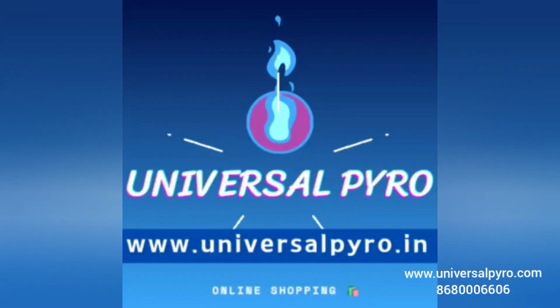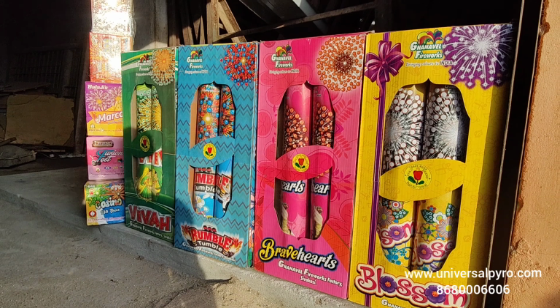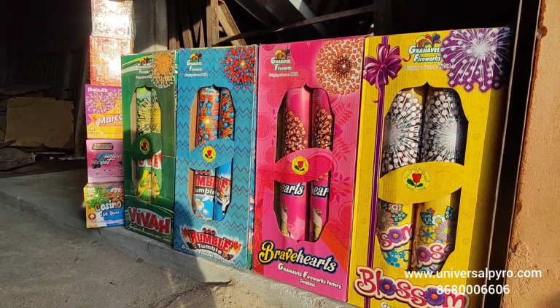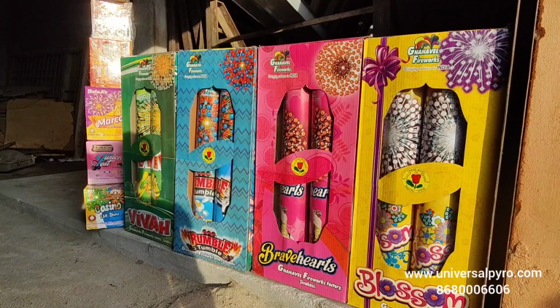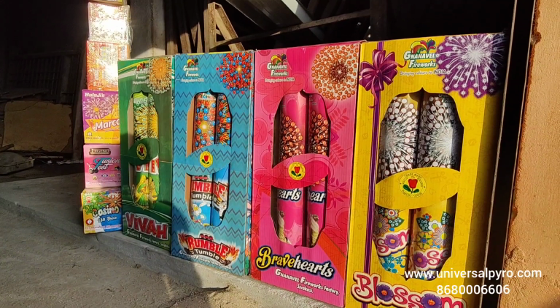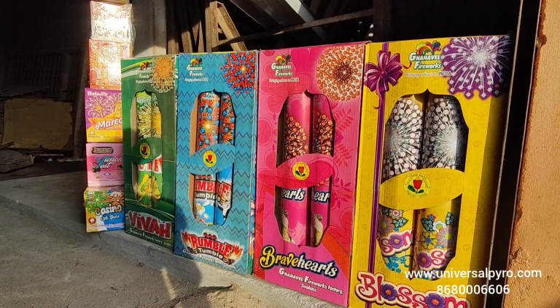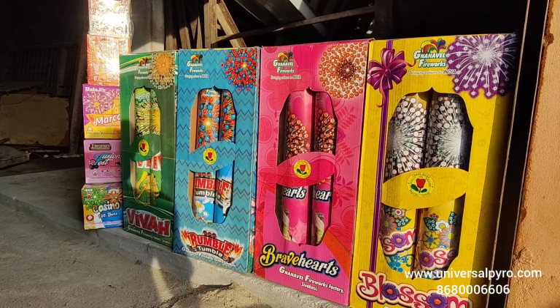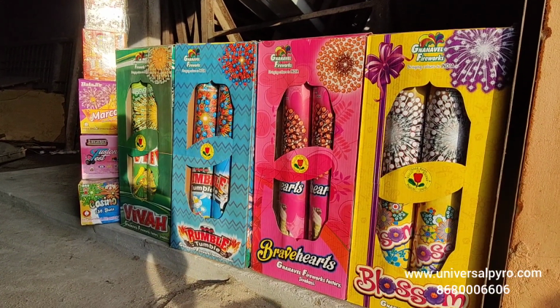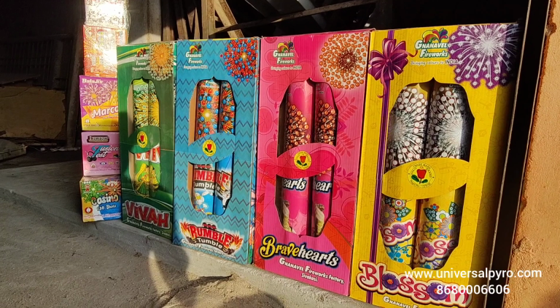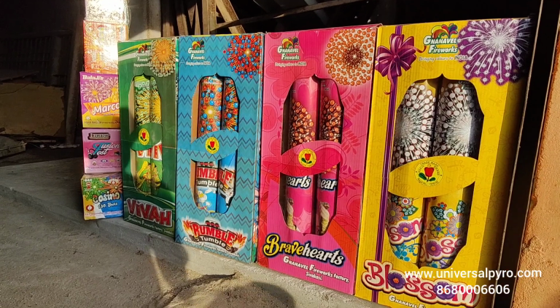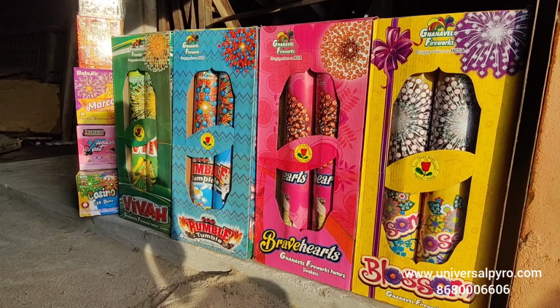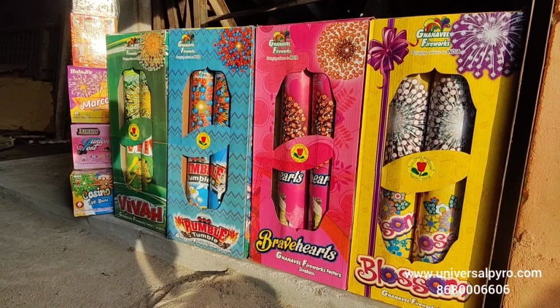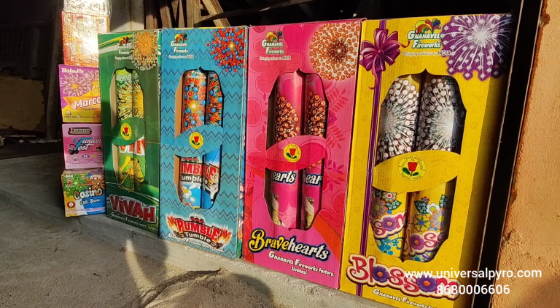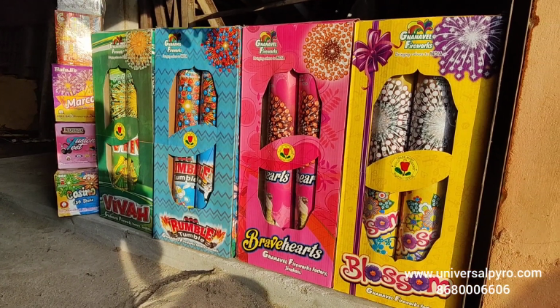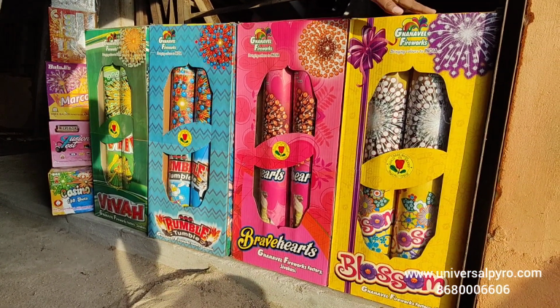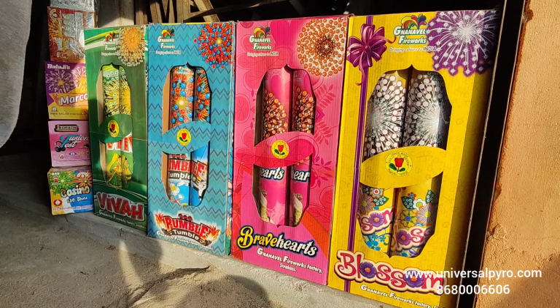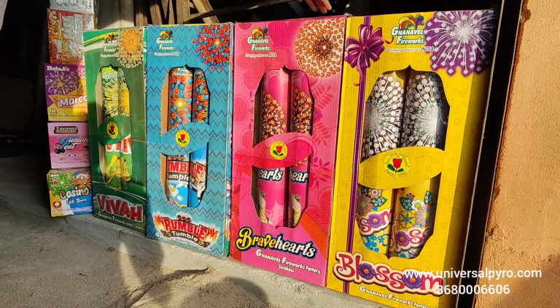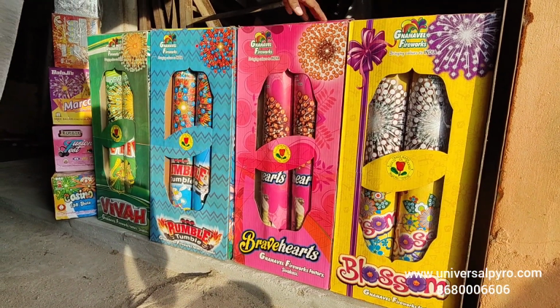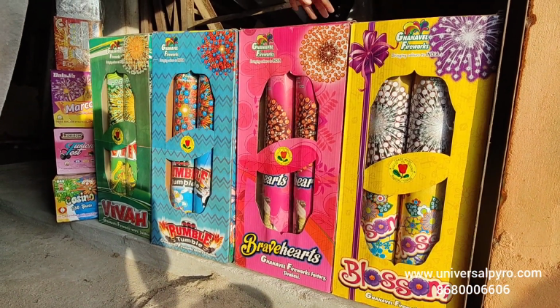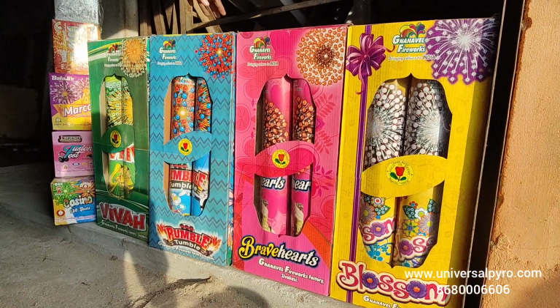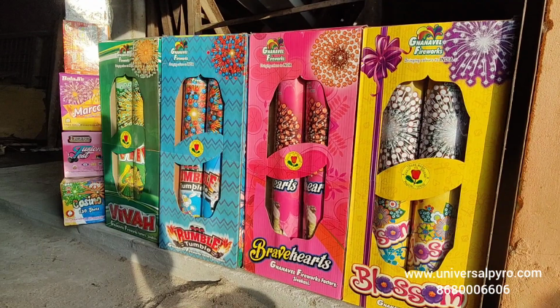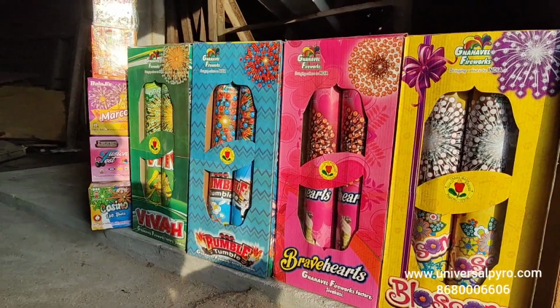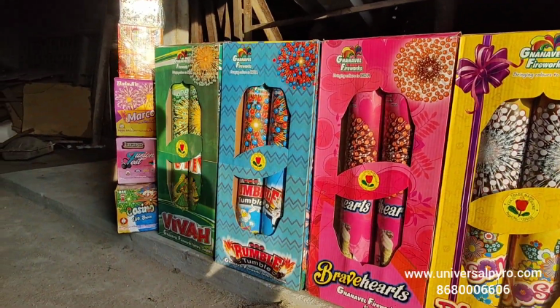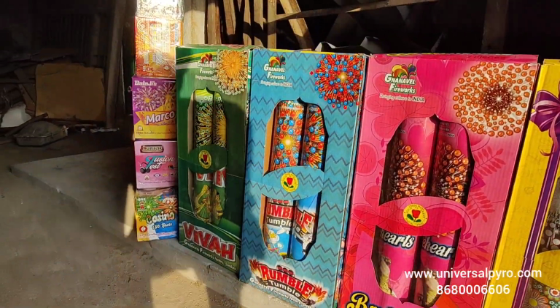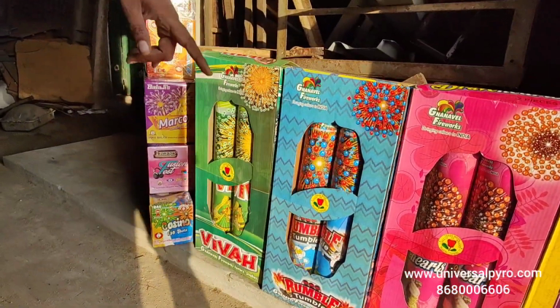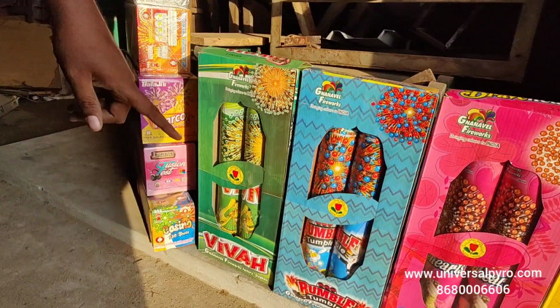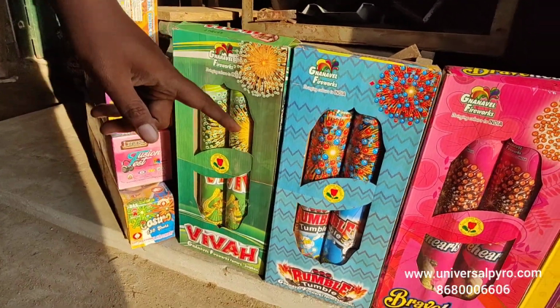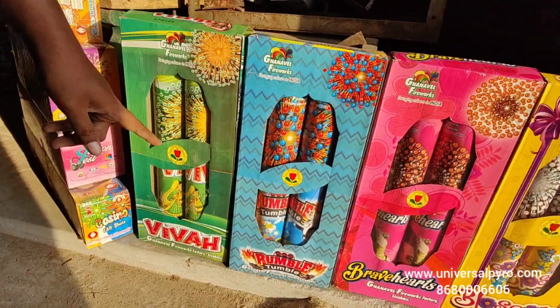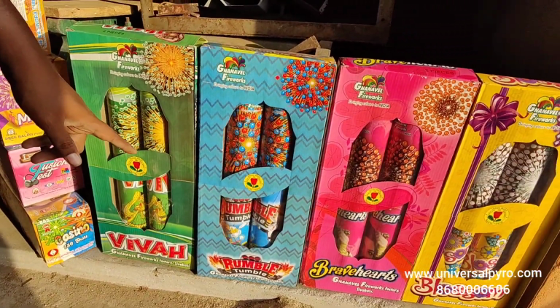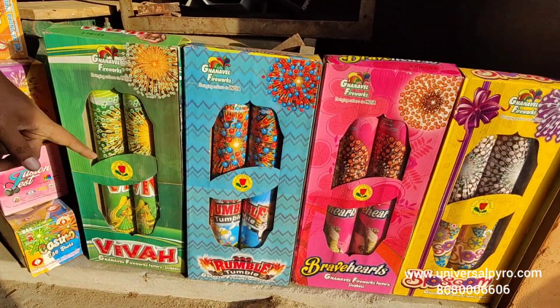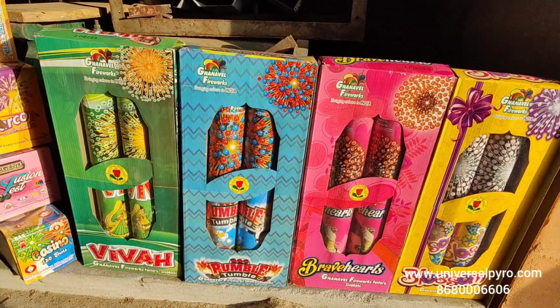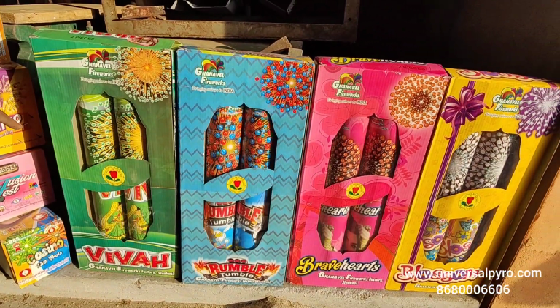Hi friends, today I am going to show you a shell collection. This is a 4-inch shell, 480. Blossom Blast, Braveheart, Rumble Rumble, Viva.